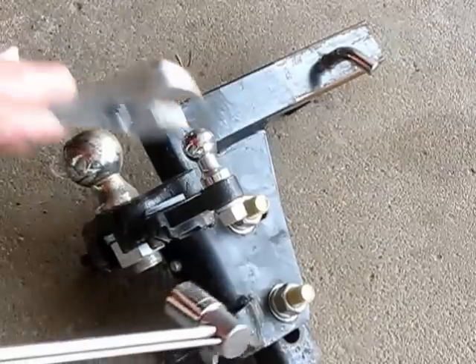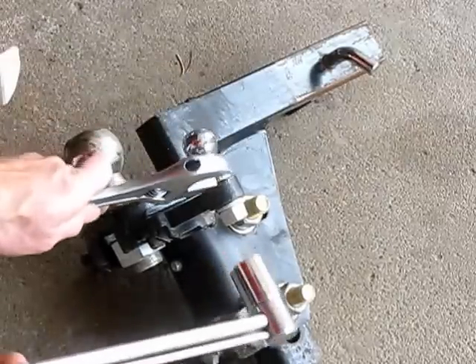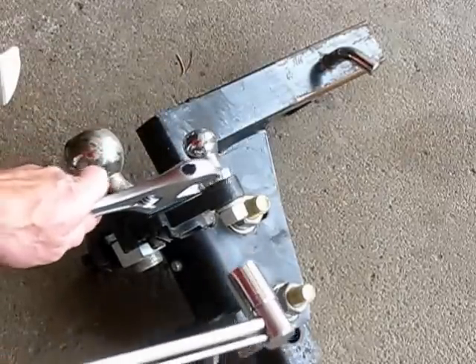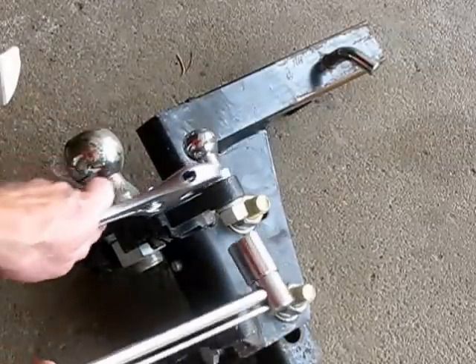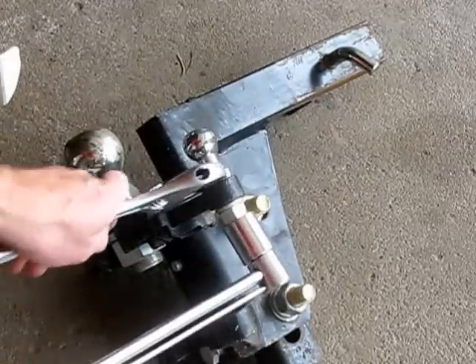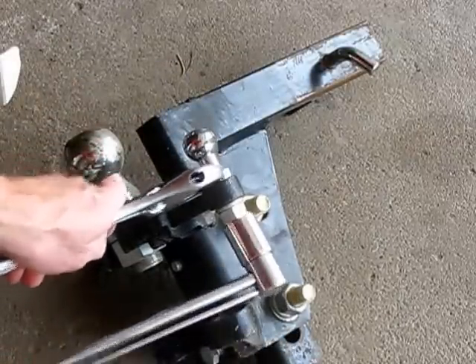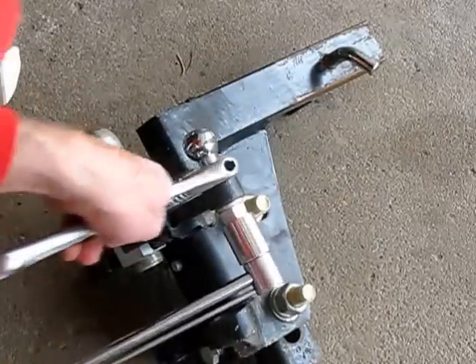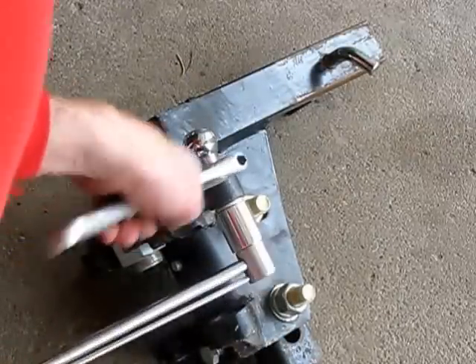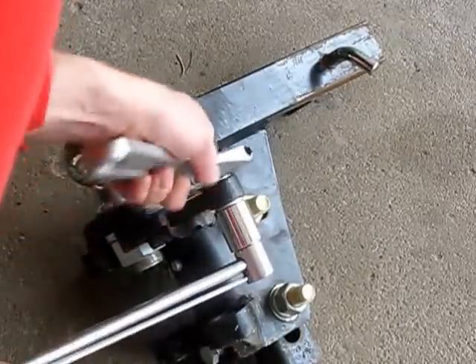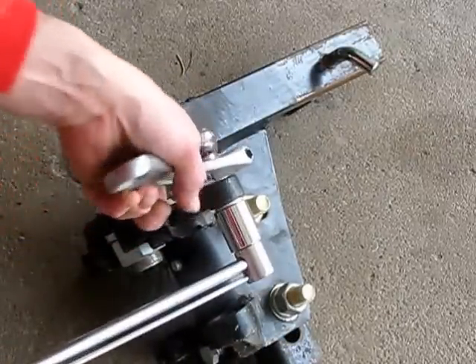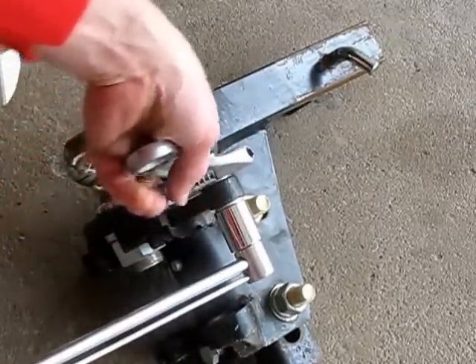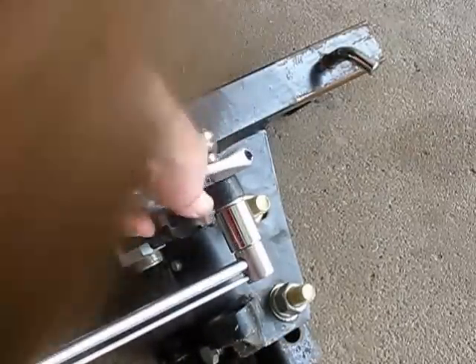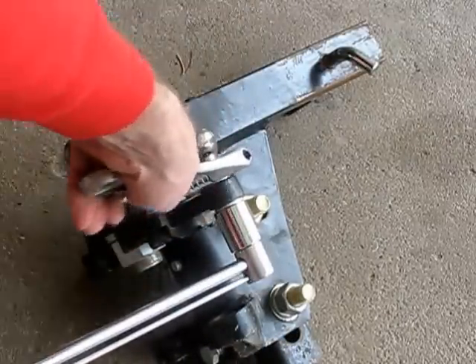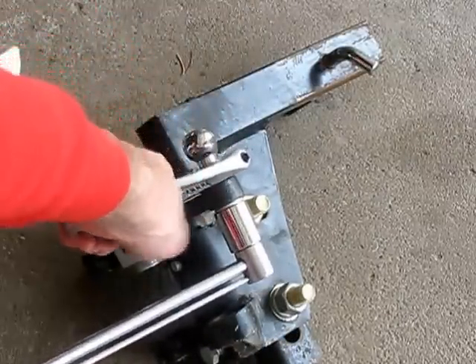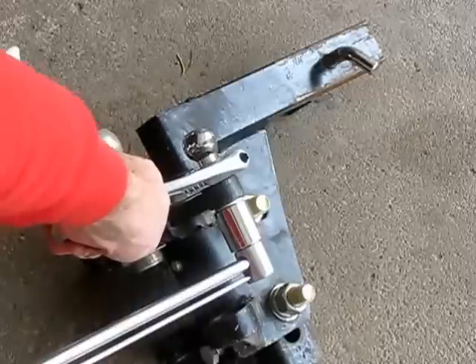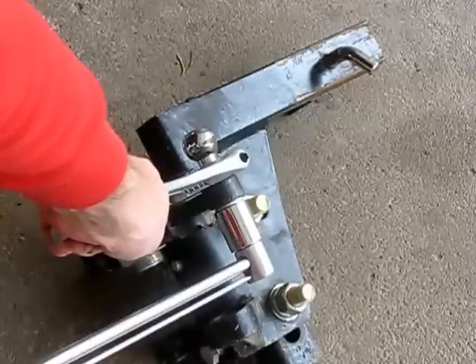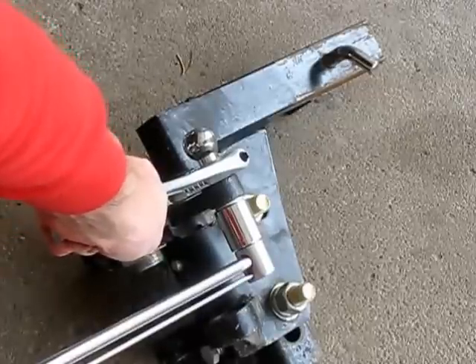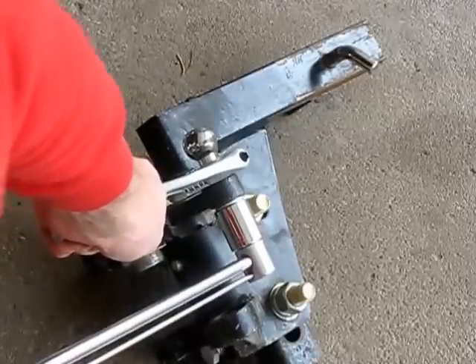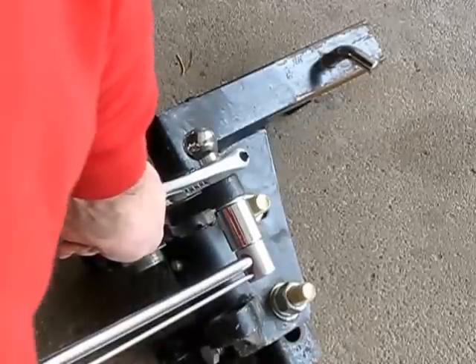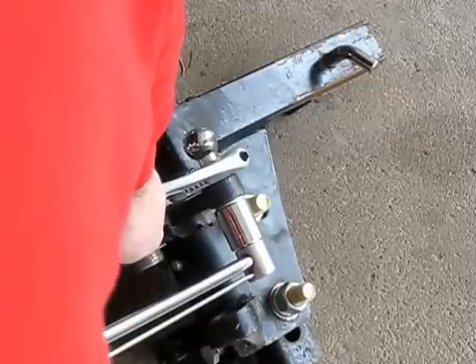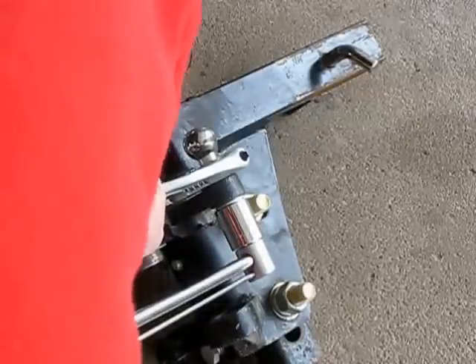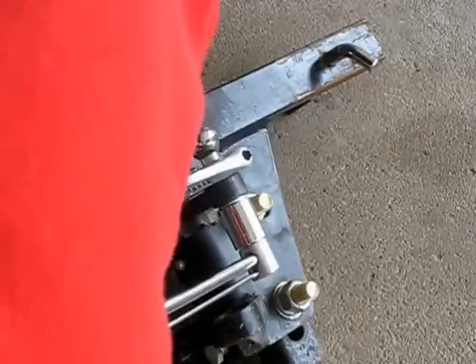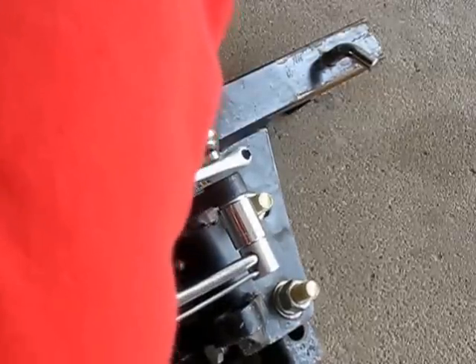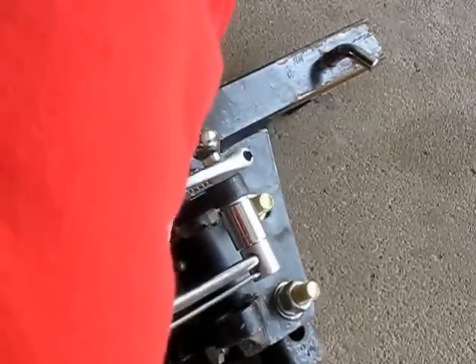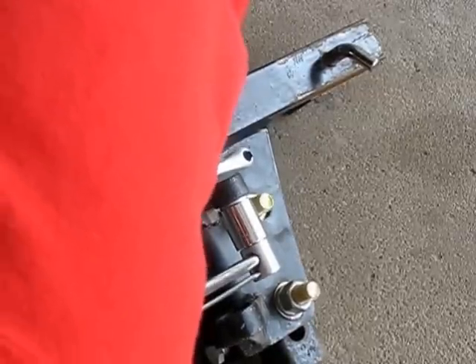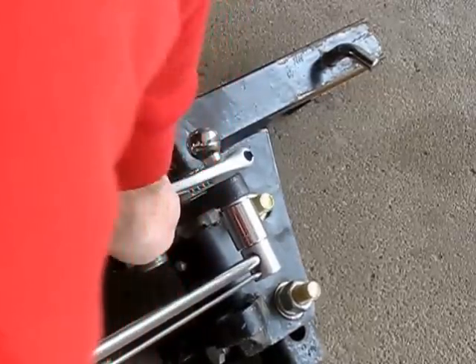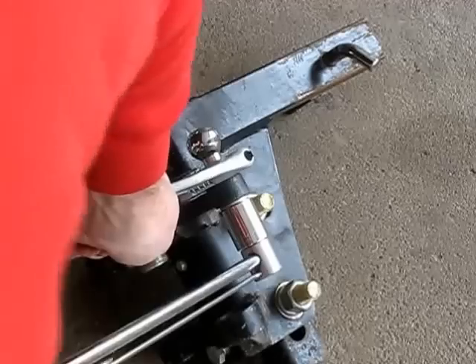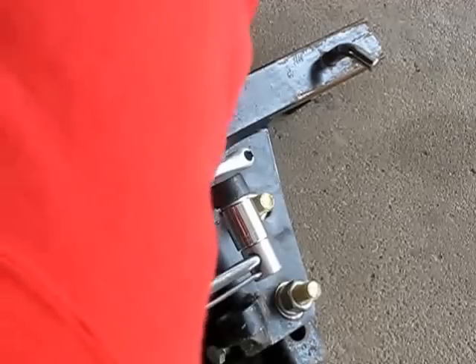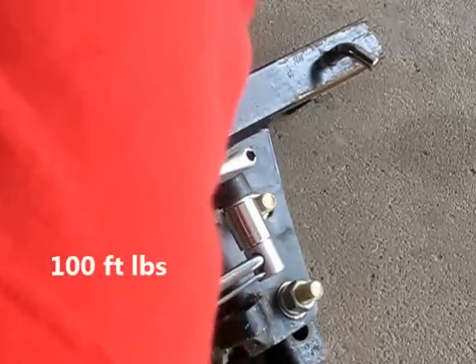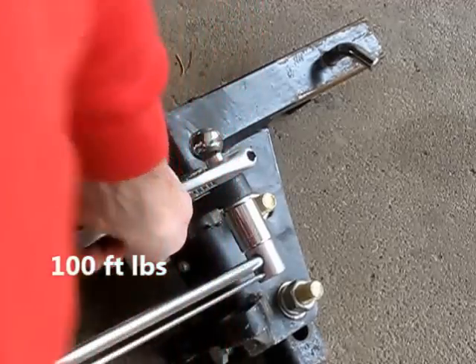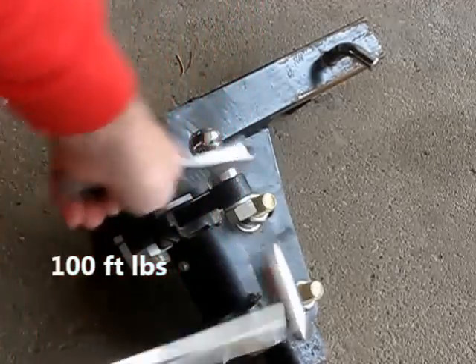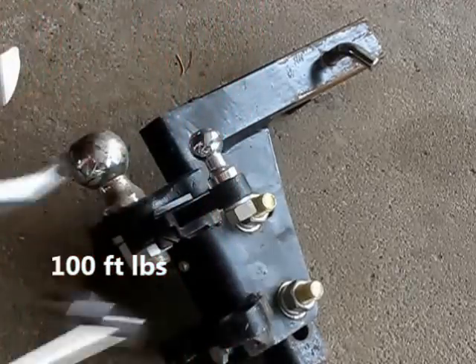Now I have to put the finishing touches. I'm using a torque wrench here, which is optional — you don't have to. I'm just going to make sure it stays on there, torqued up to pretty much 100 foot-pounds.